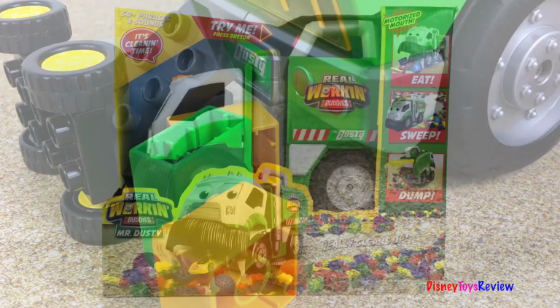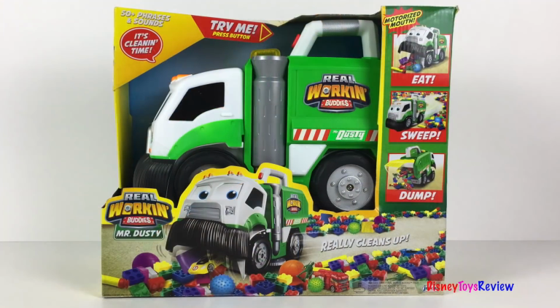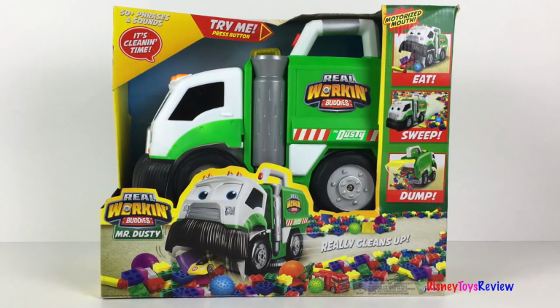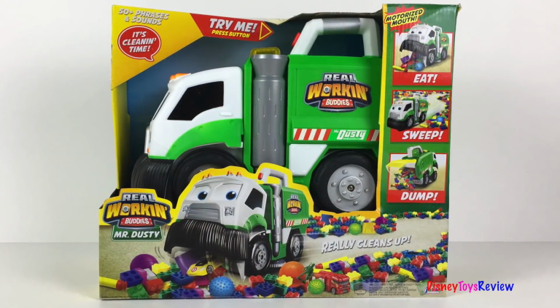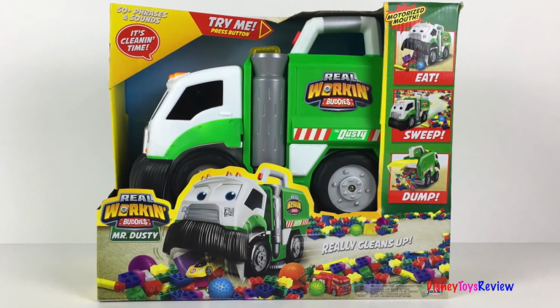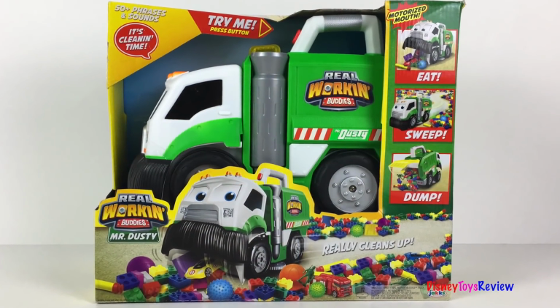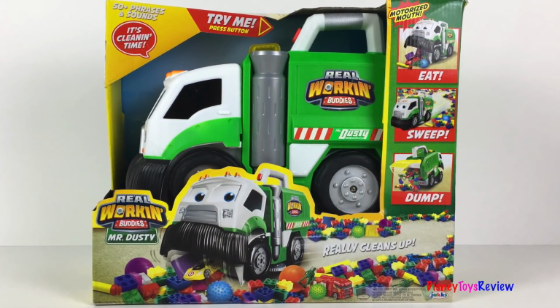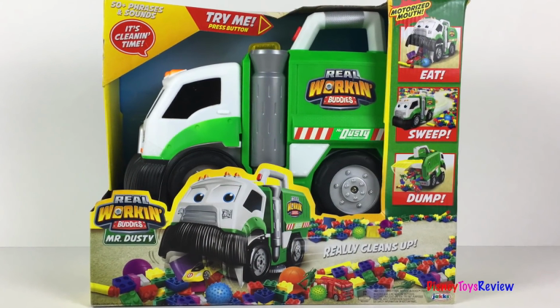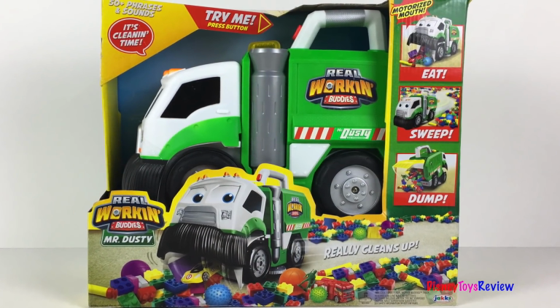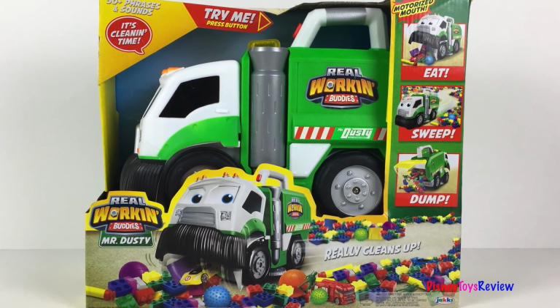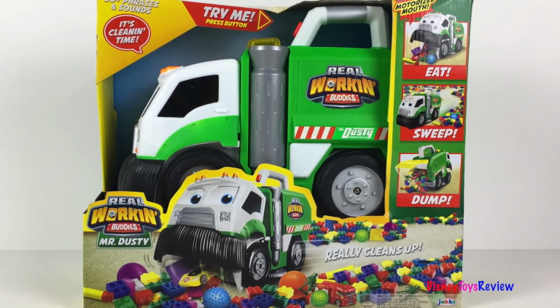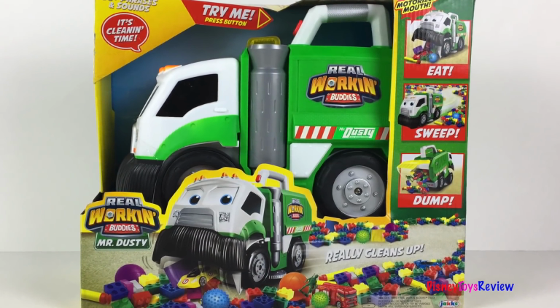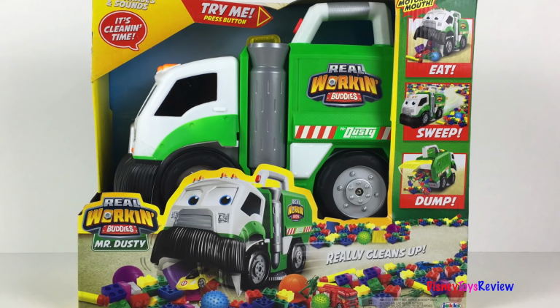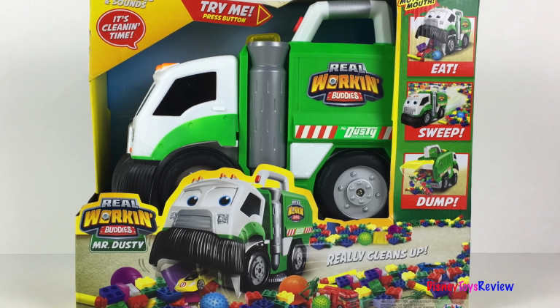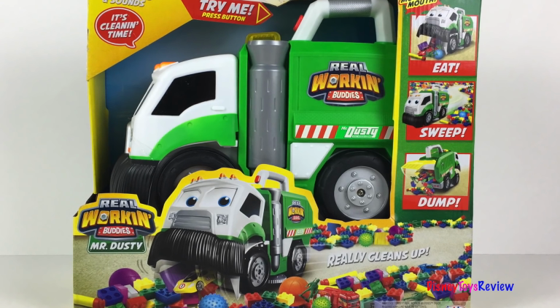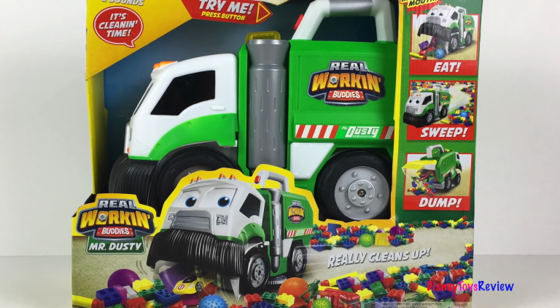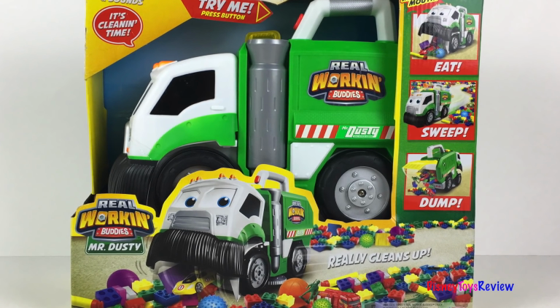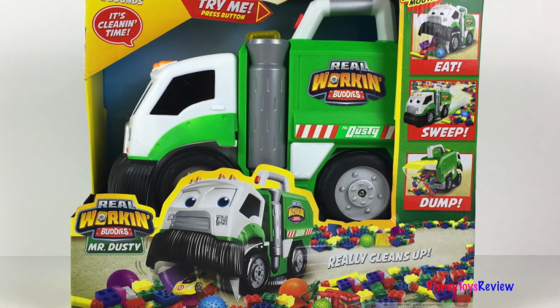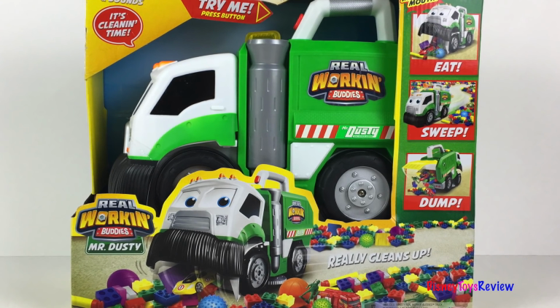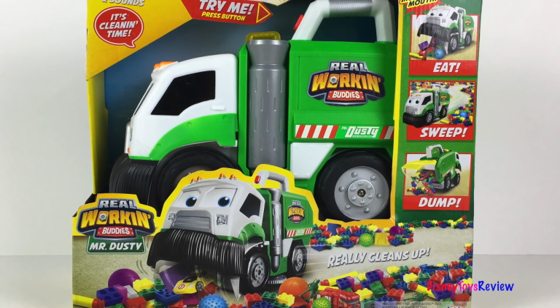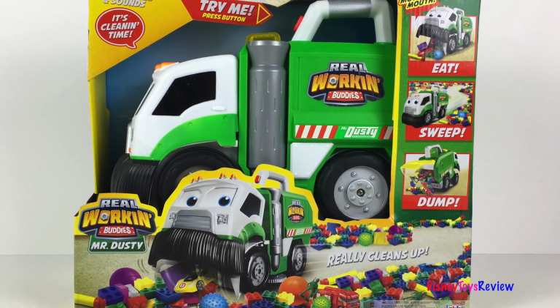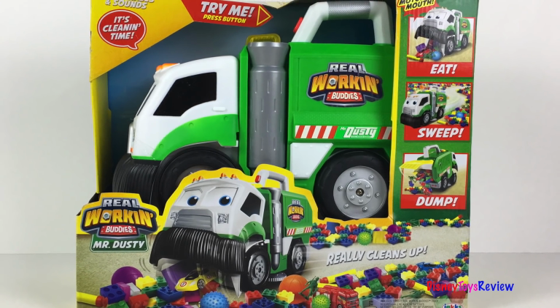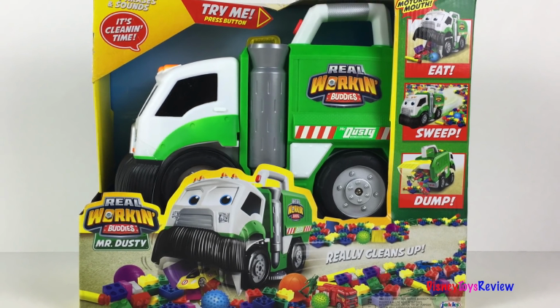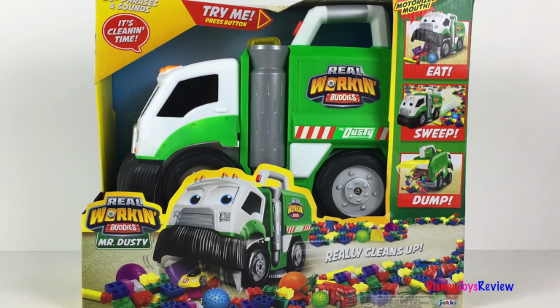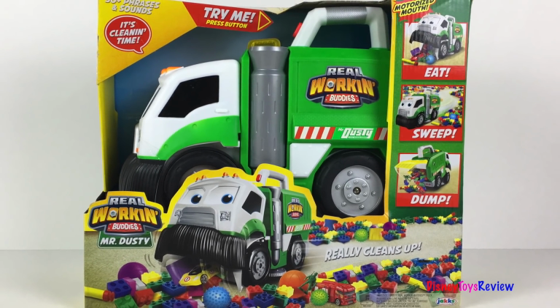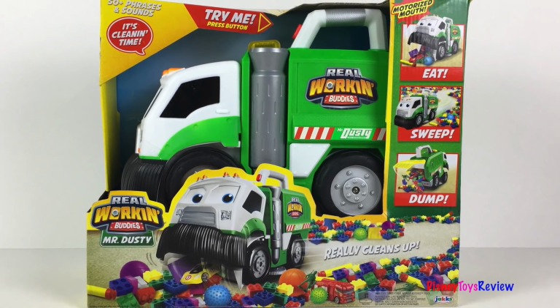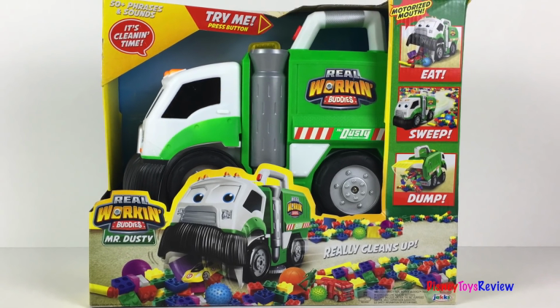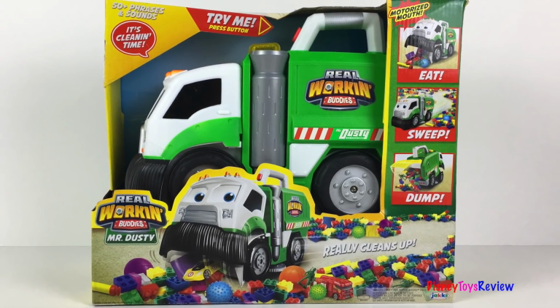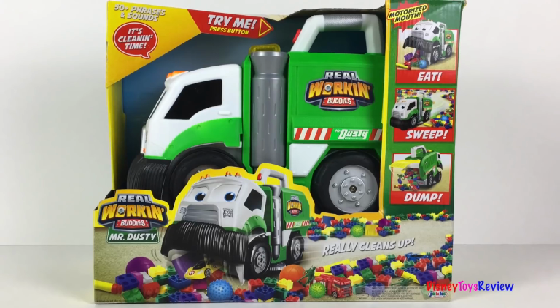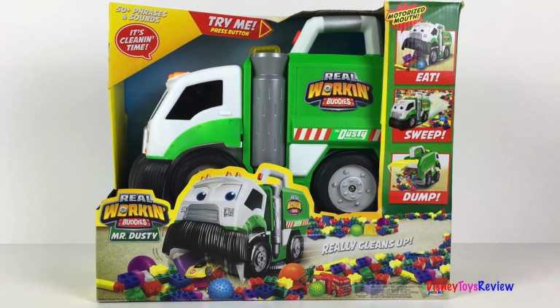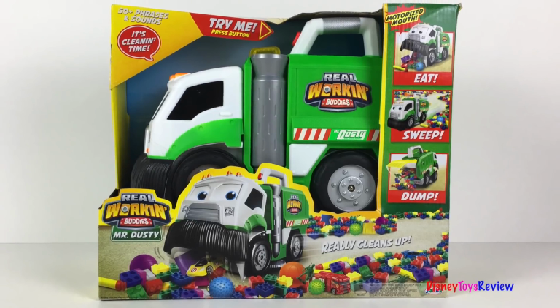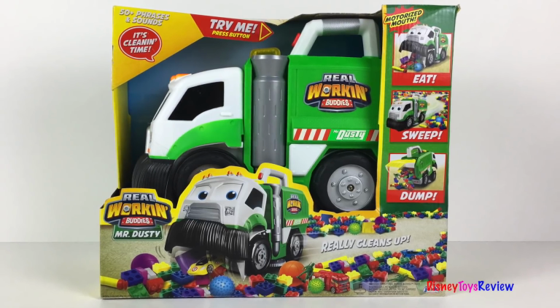Hi guys, Disney Toys Review here. Today we're unboxing this real working buddy's Mr. Dusty. Mr. Dusty has 50 plus phrases and sounds.